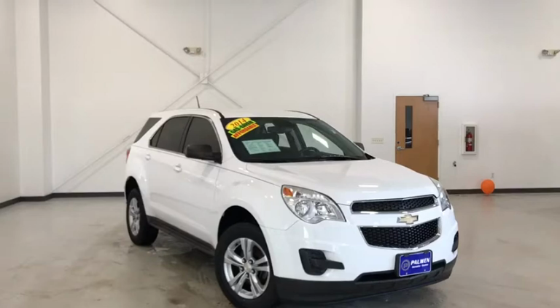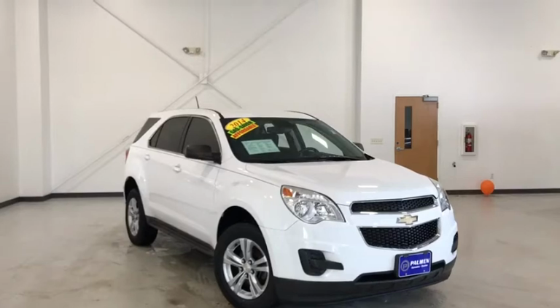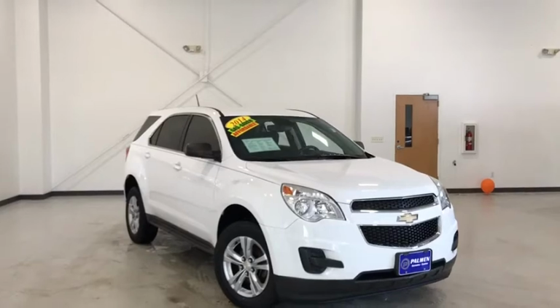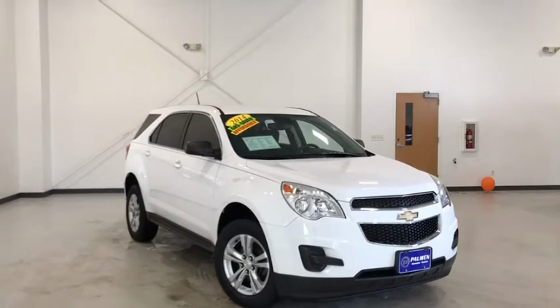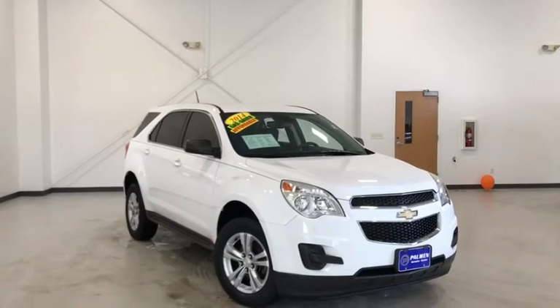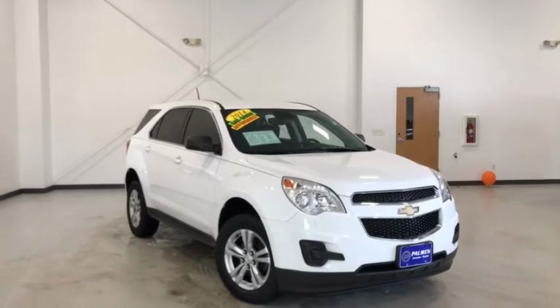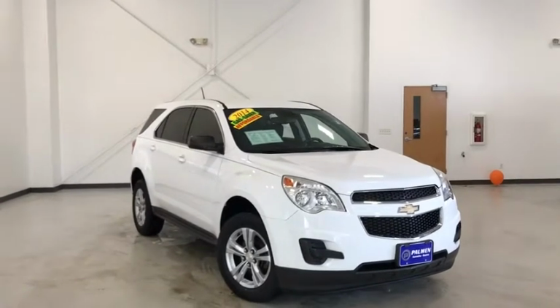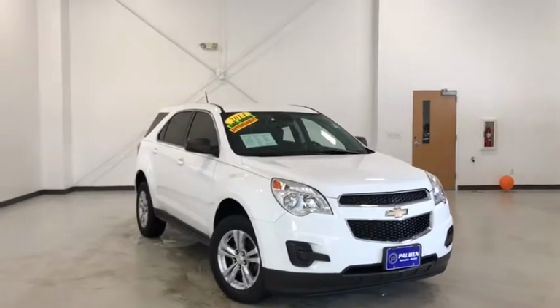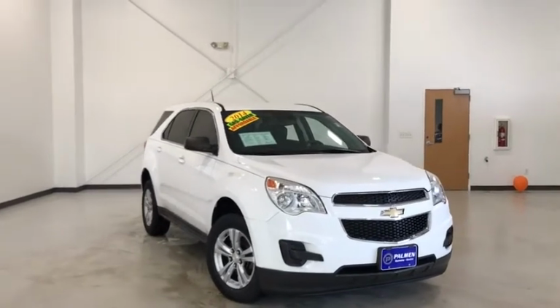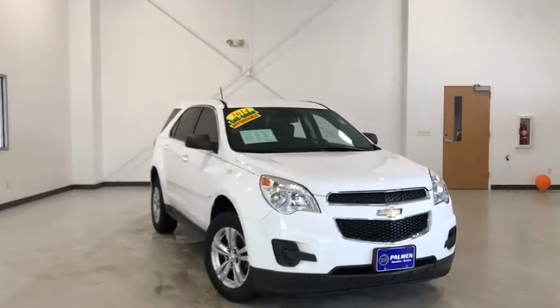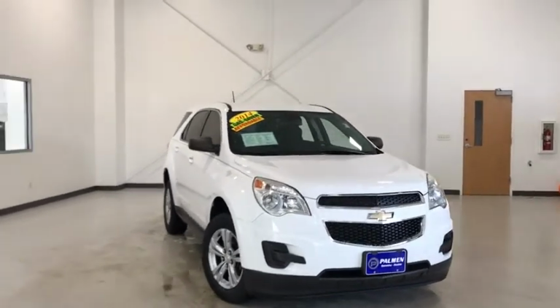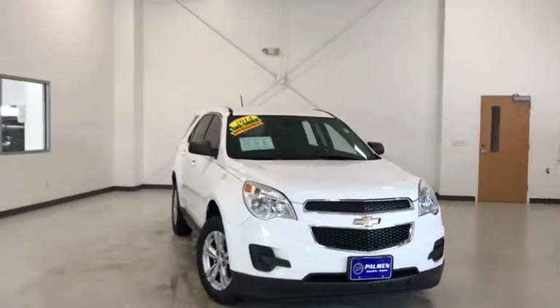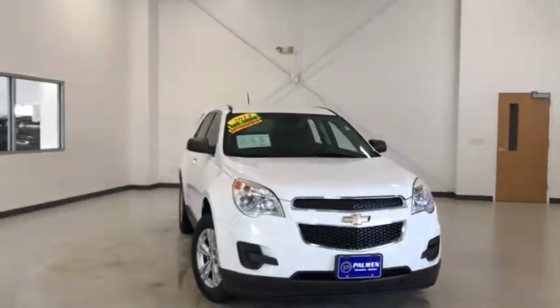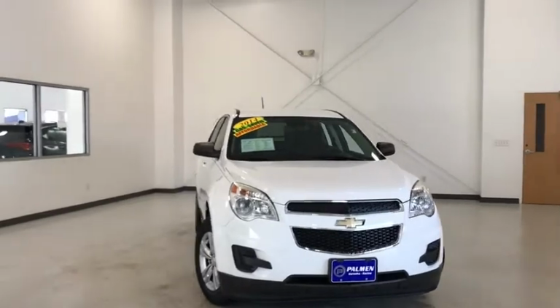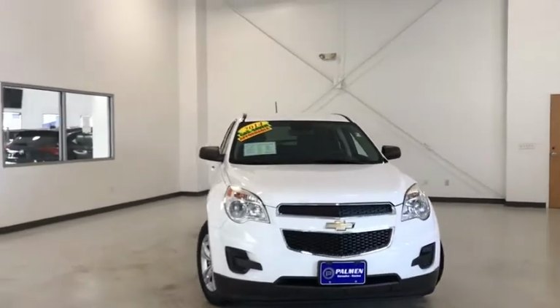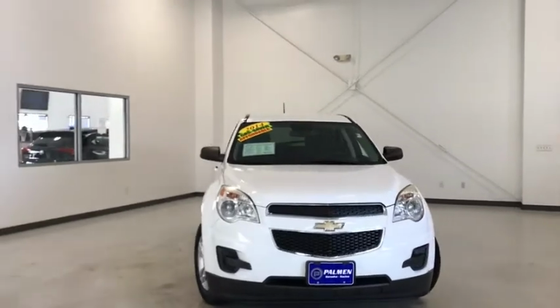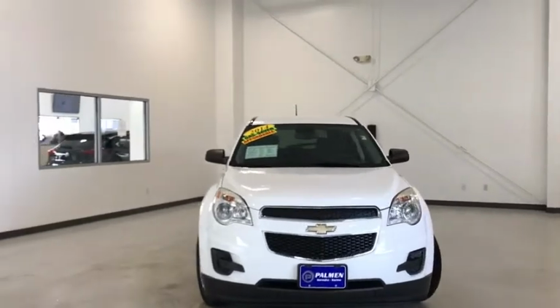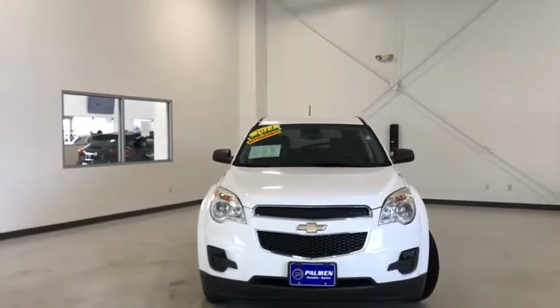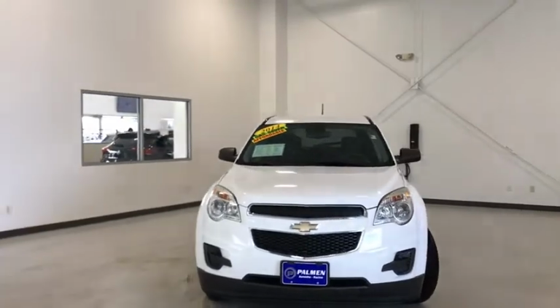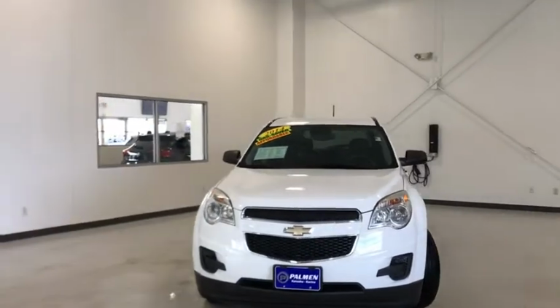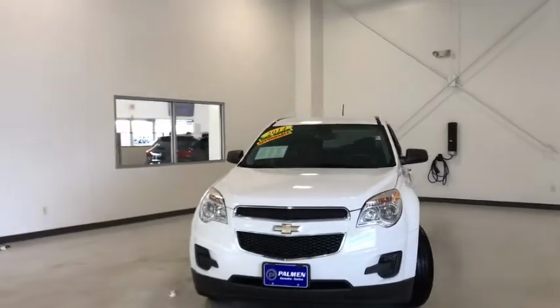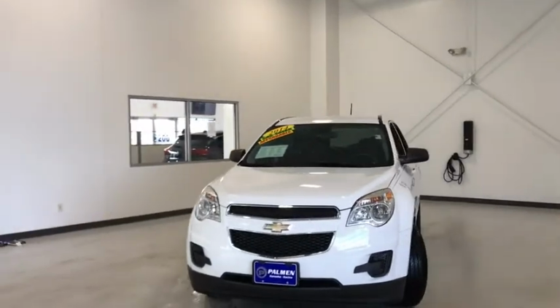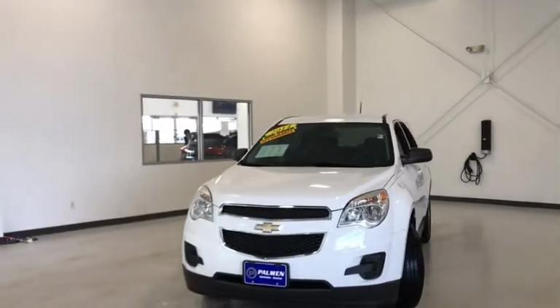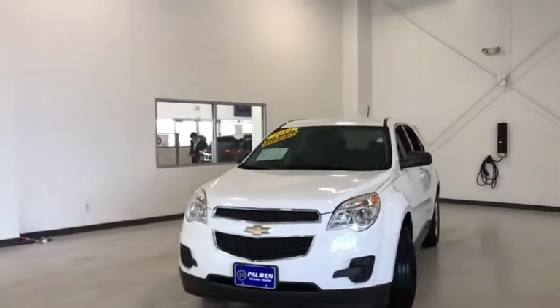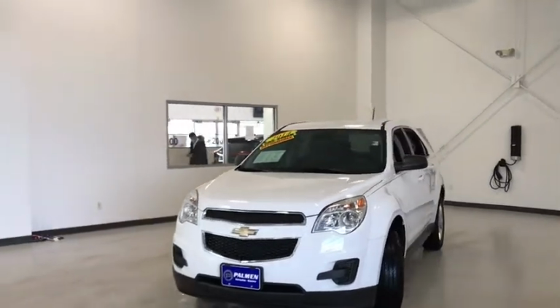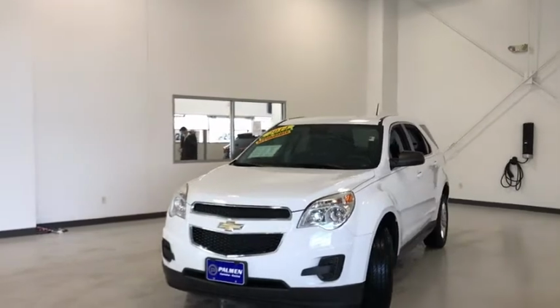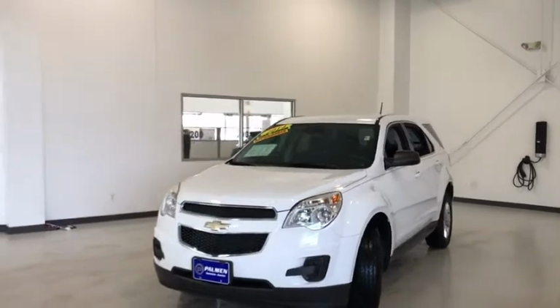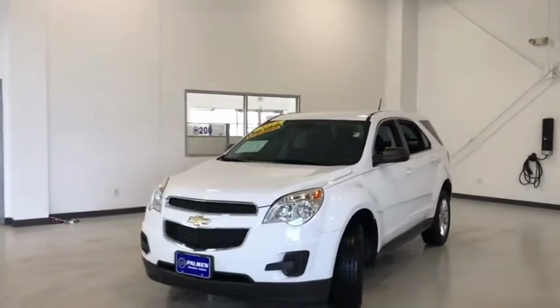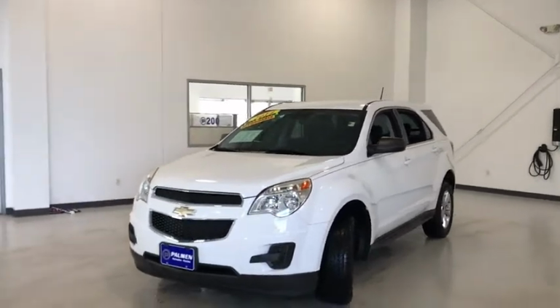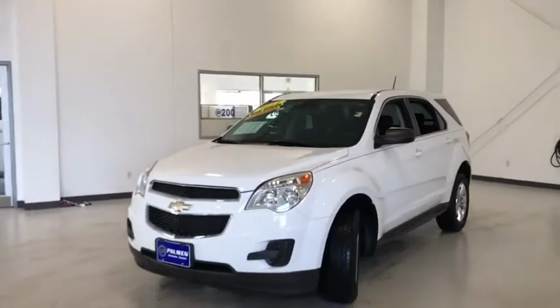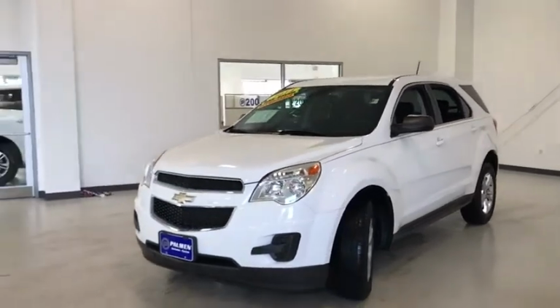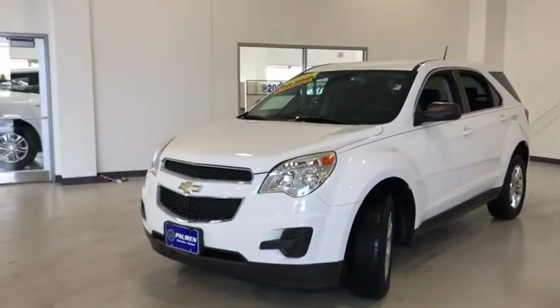Come test drive the 2014 Chevrolet Equinox. Fuel efficiency, safety, and value equals the Chevy Equinox. This vehicle has less than 90,000 miles. Here are some of this vehicle's great options.